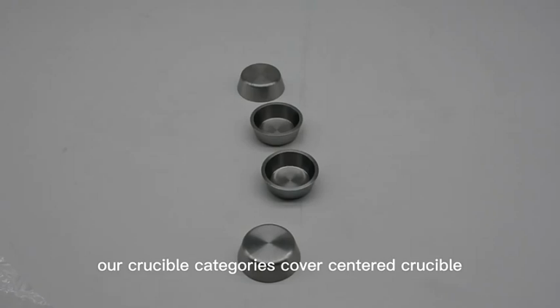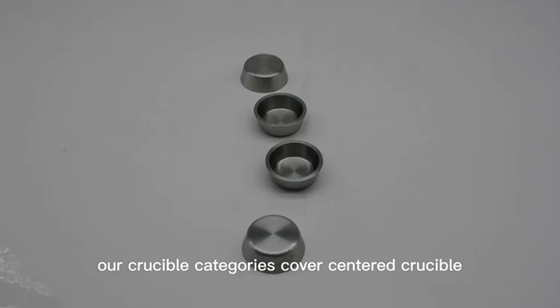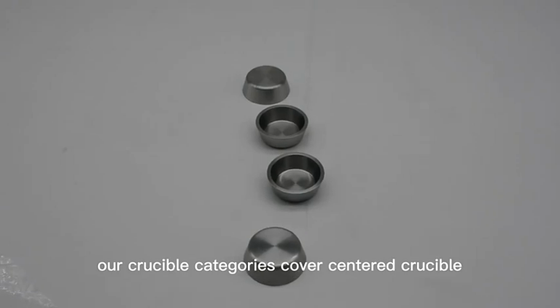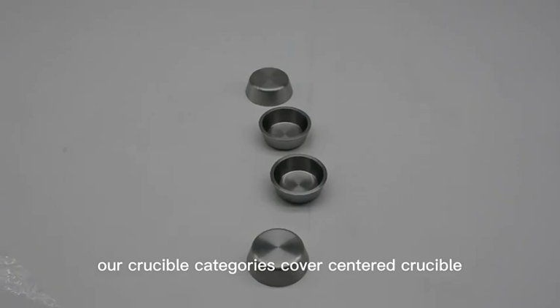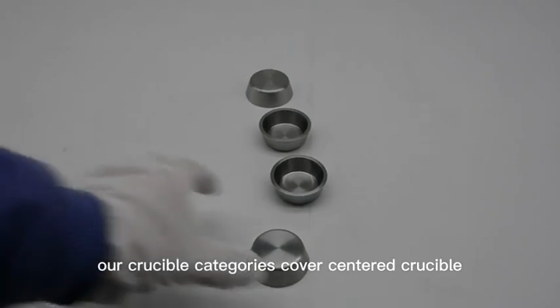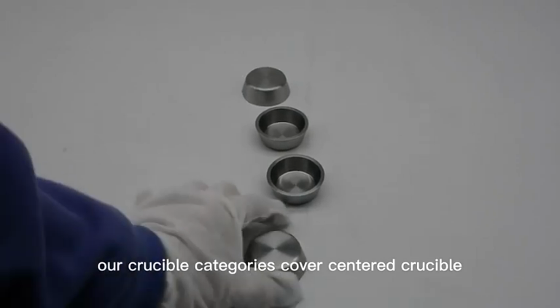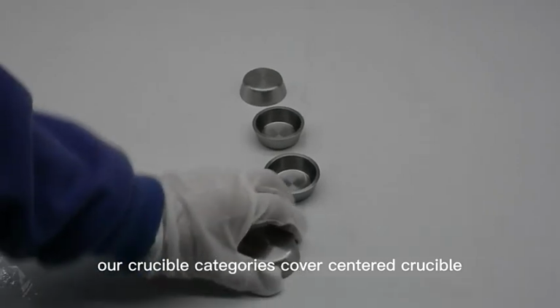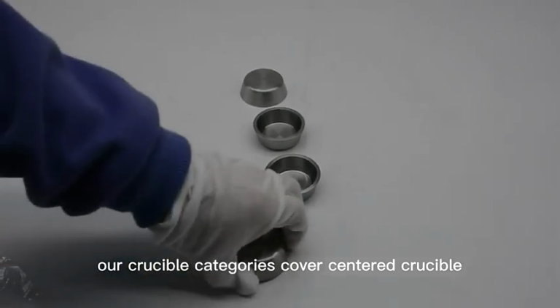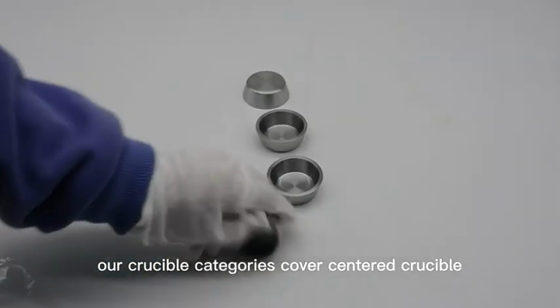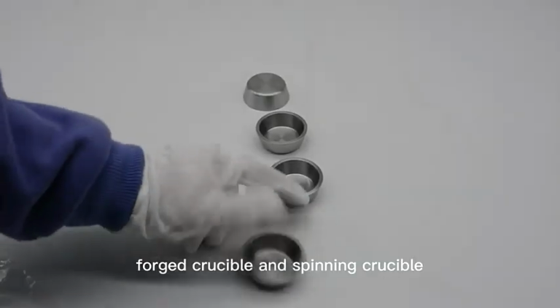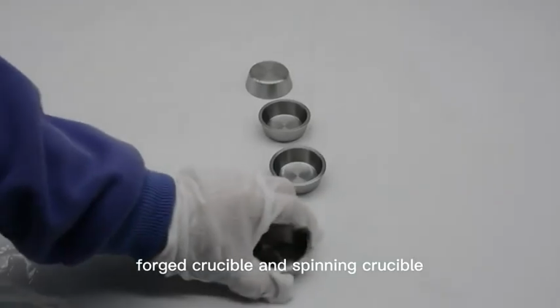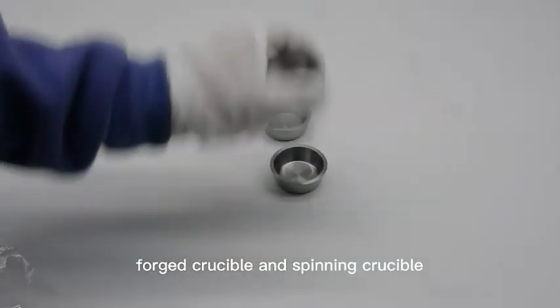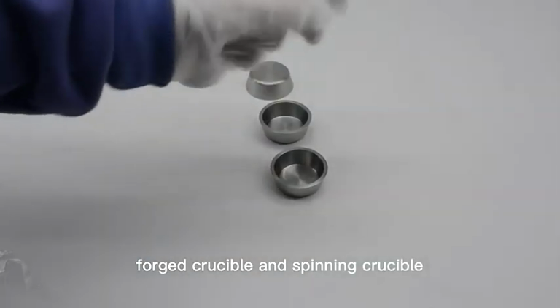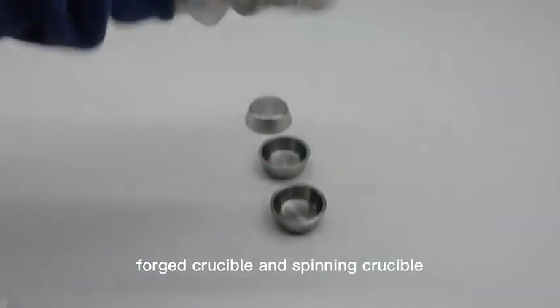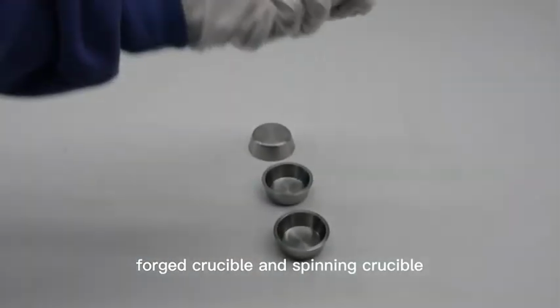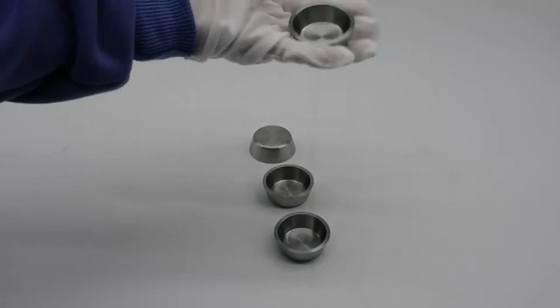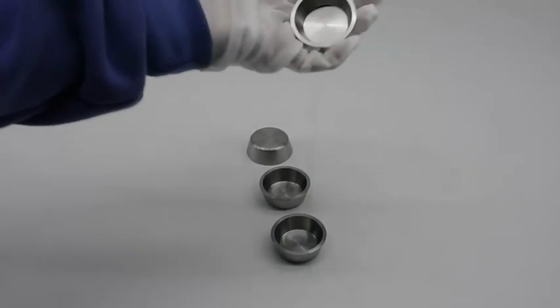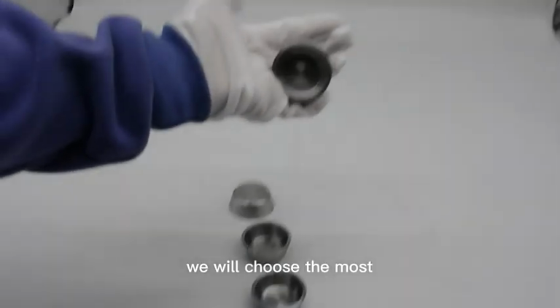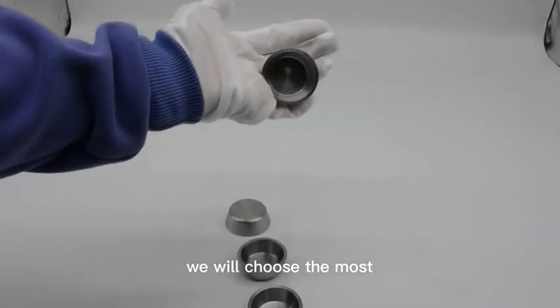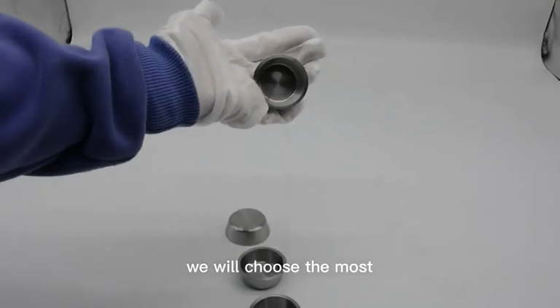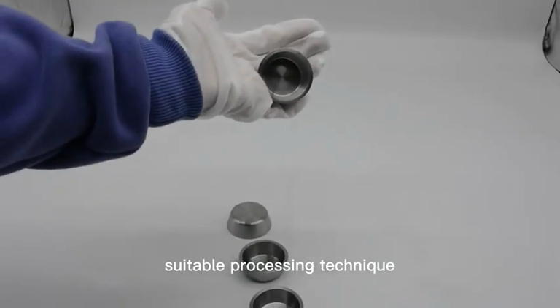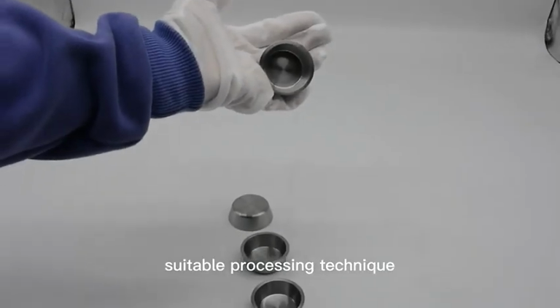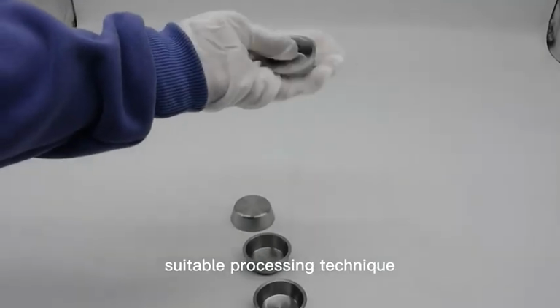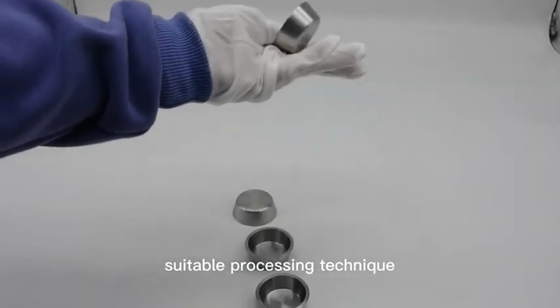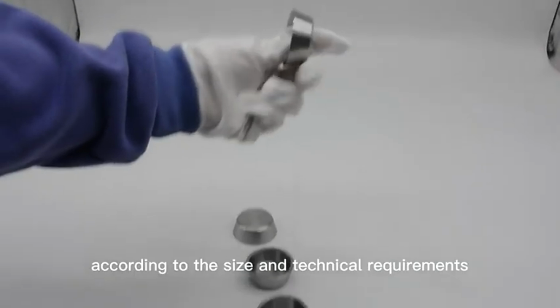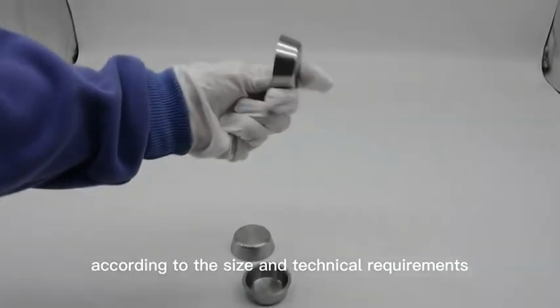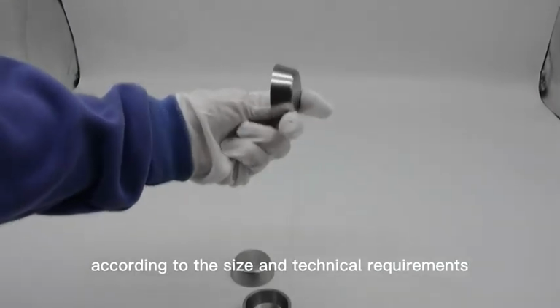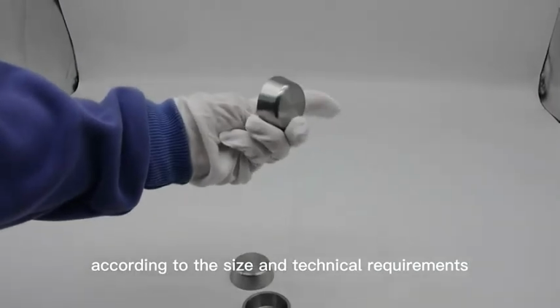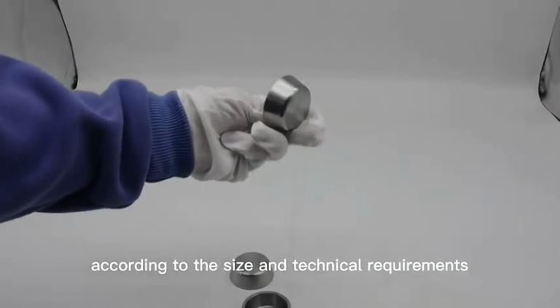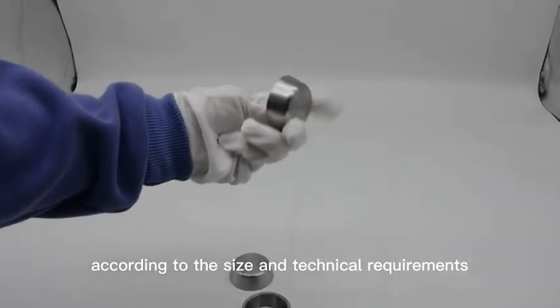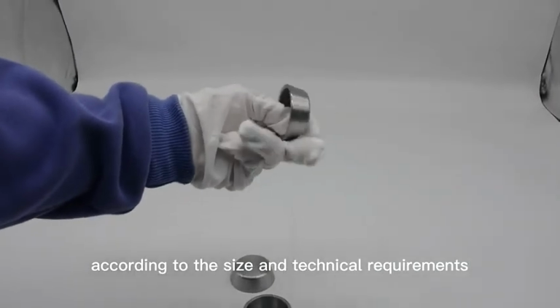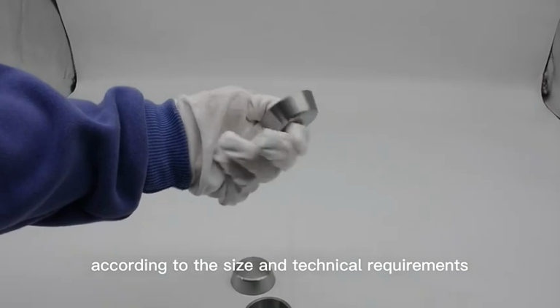Our crucible categories cover singed crucible, forged crucible, and spinning crucible. We will choose the most suitable processing technique according to the size and technical requirements.